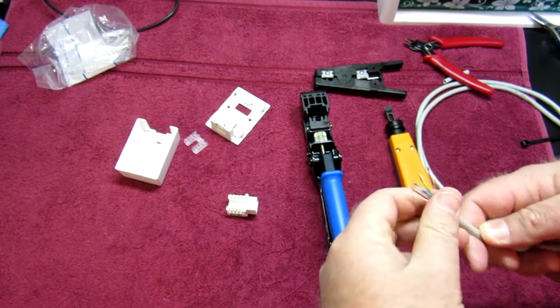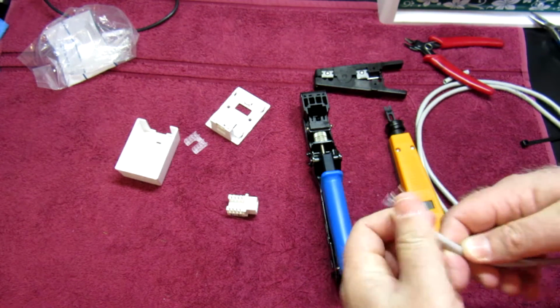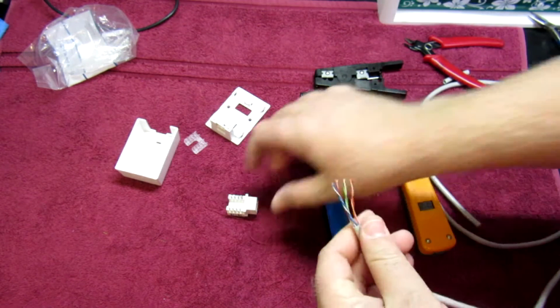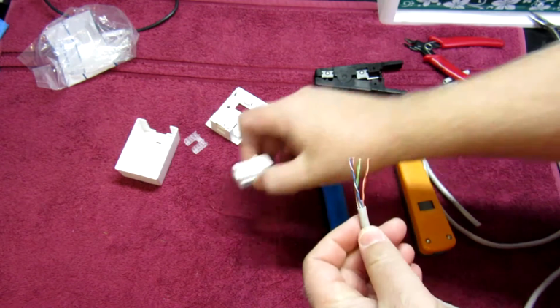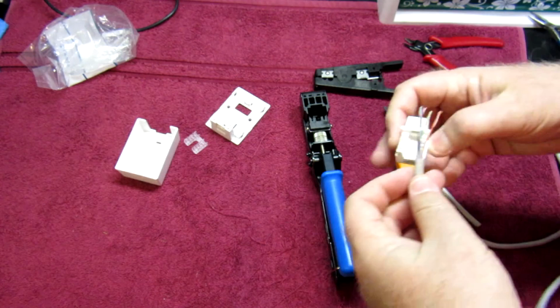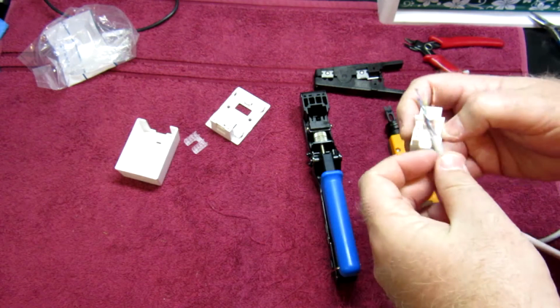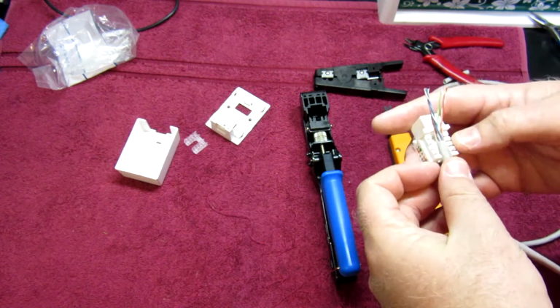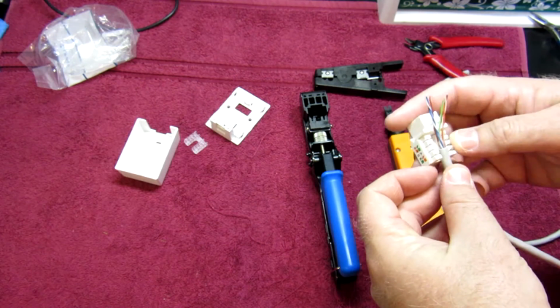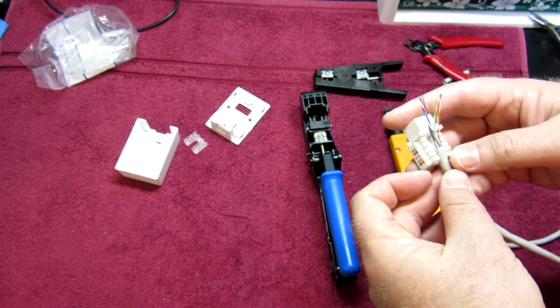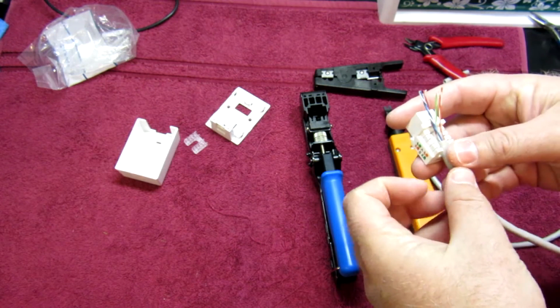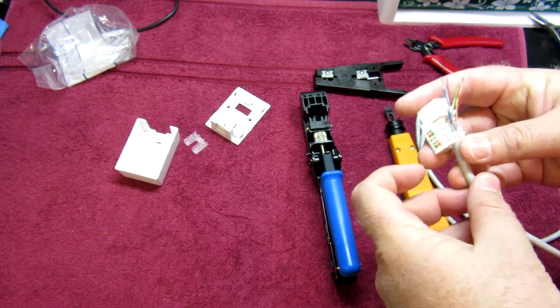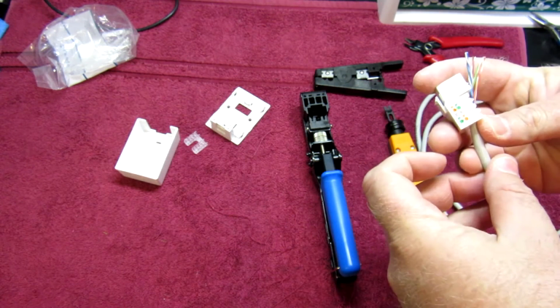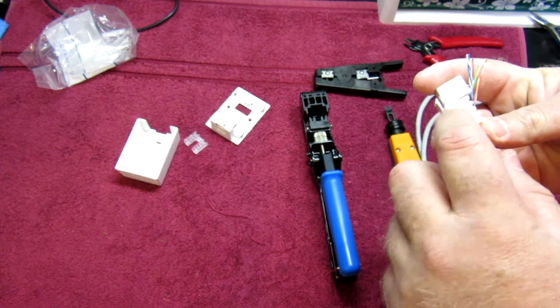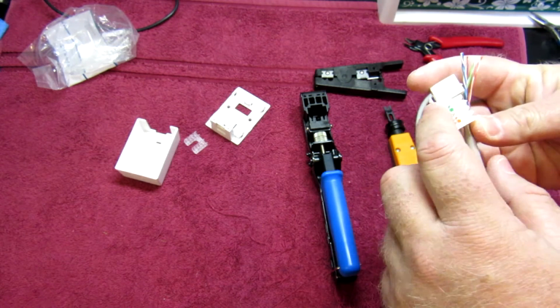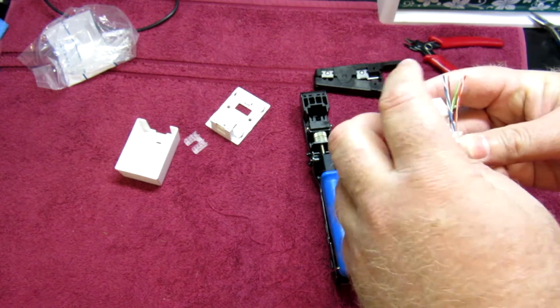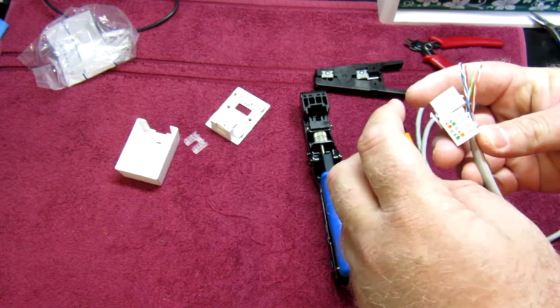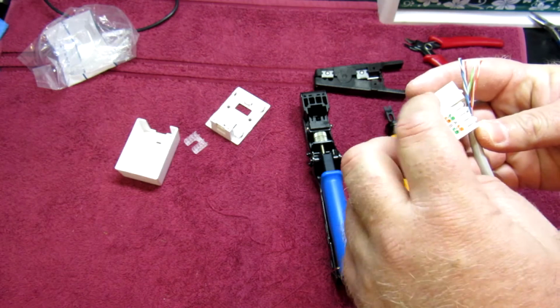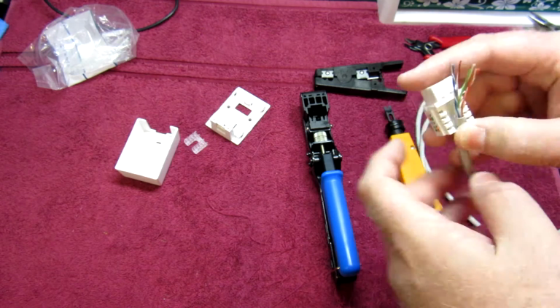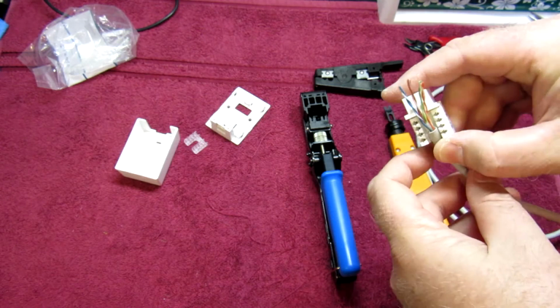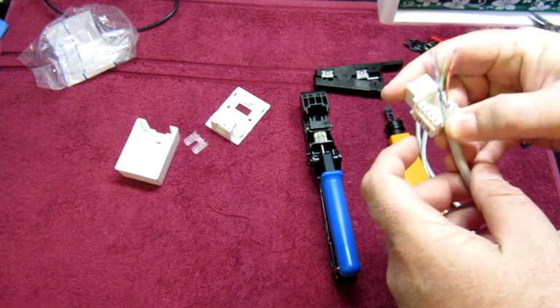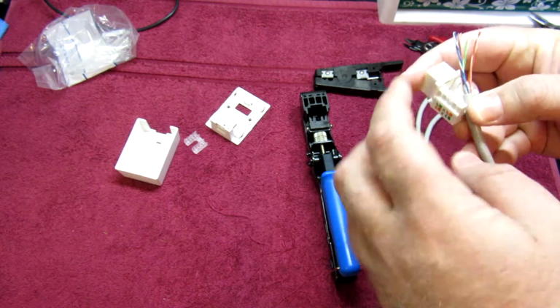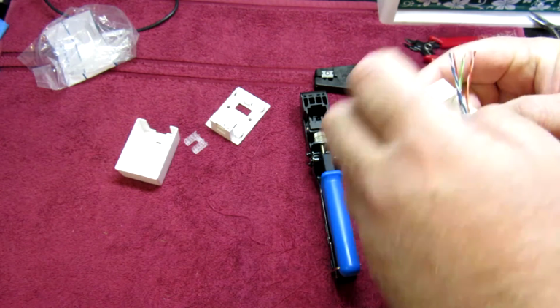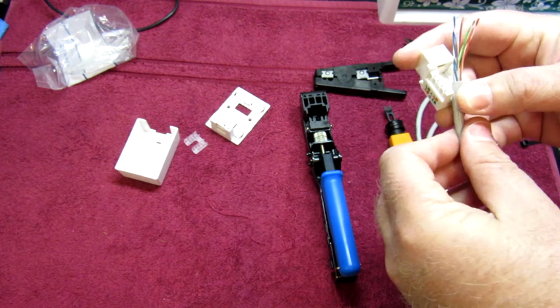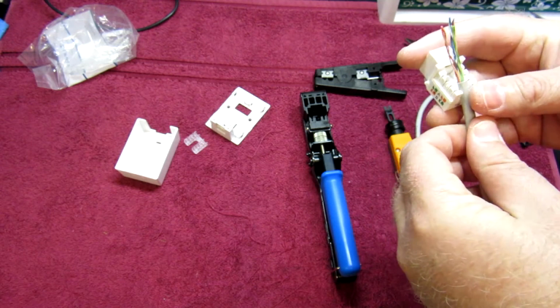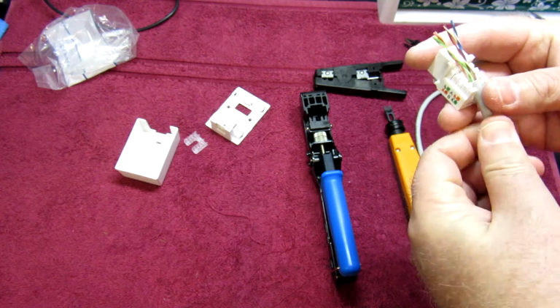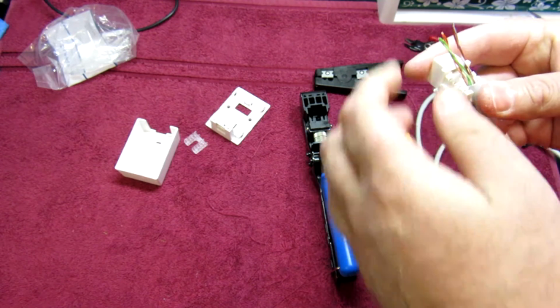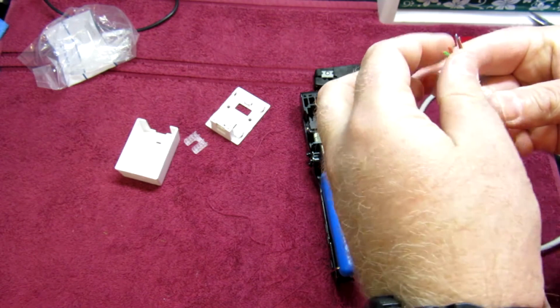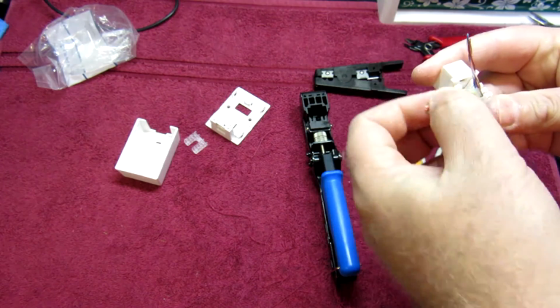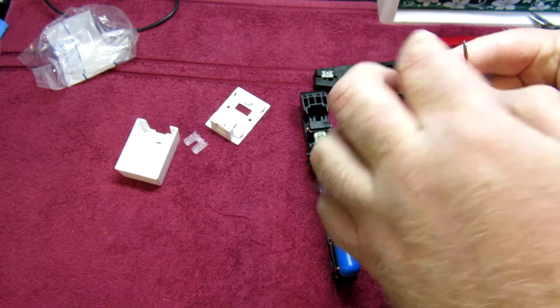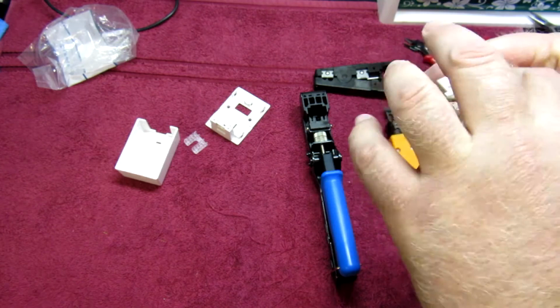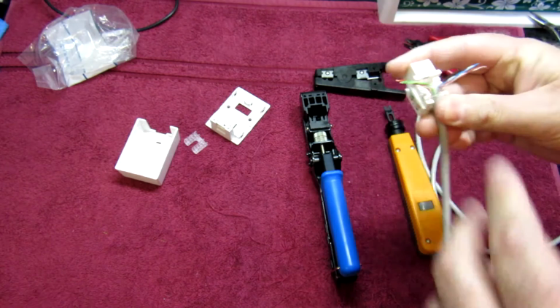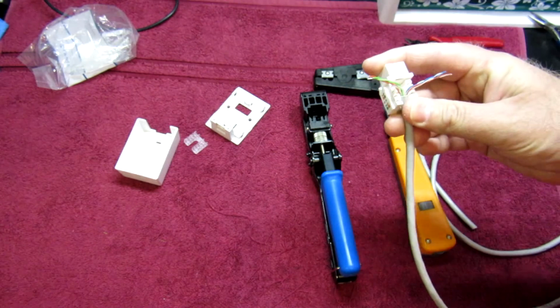The simplest thing to do is to set yourself up over here. Remember we're going with B, so we get orange, green, blue, brown. So orange, green, blue, brown — like so.